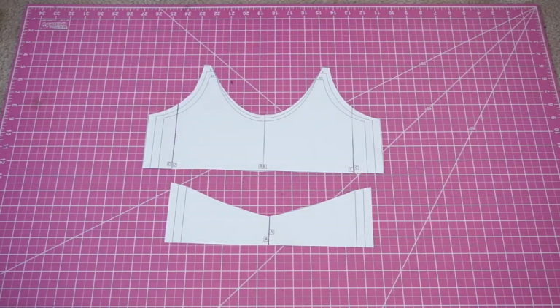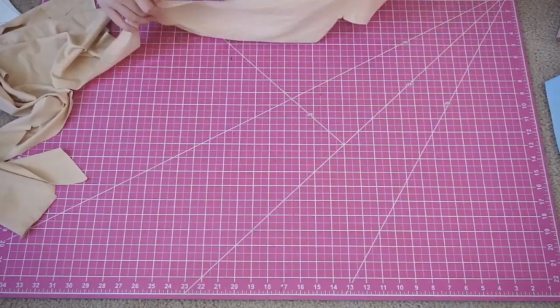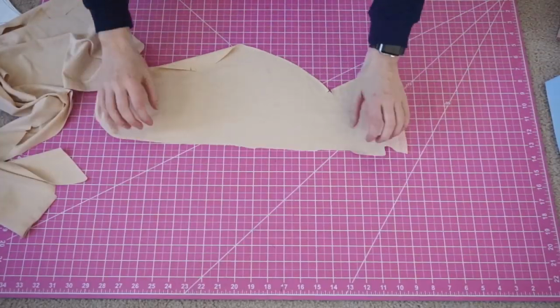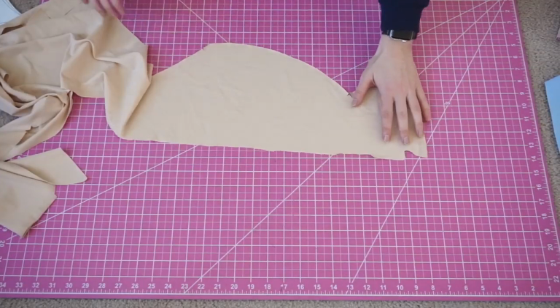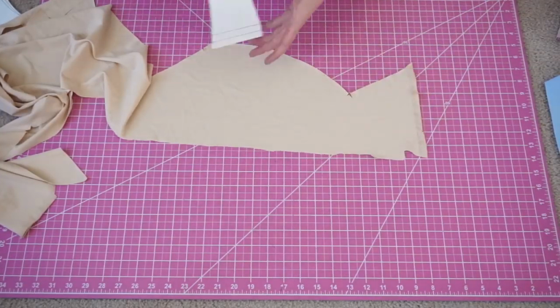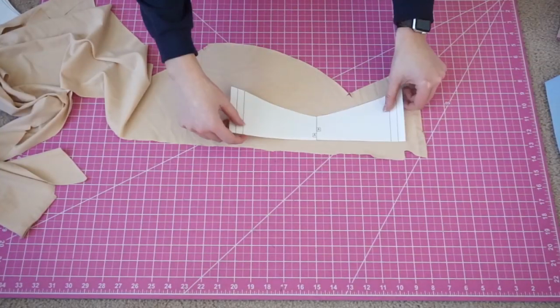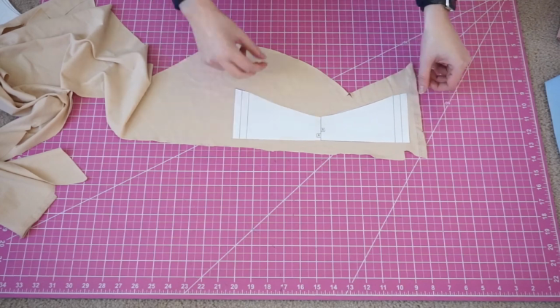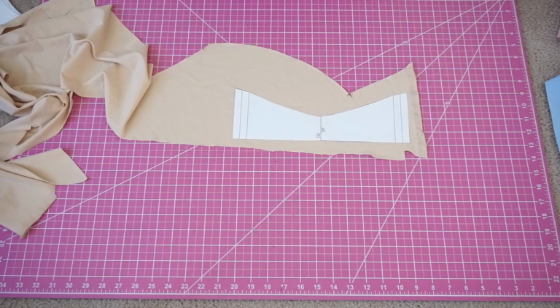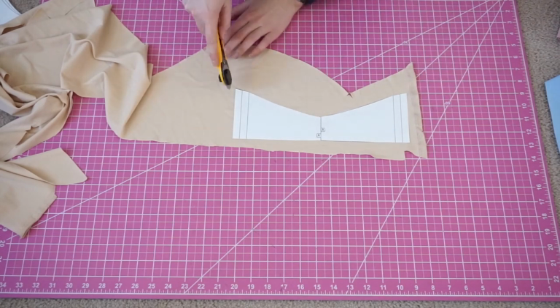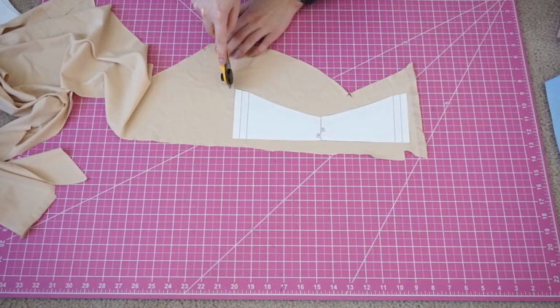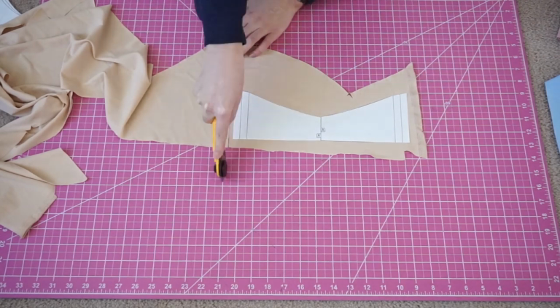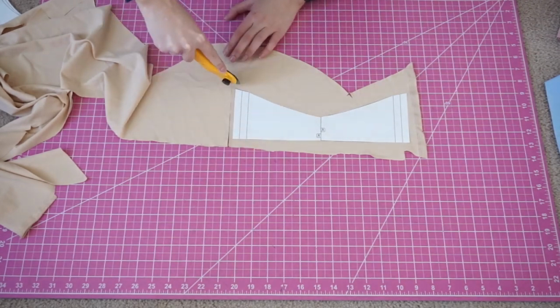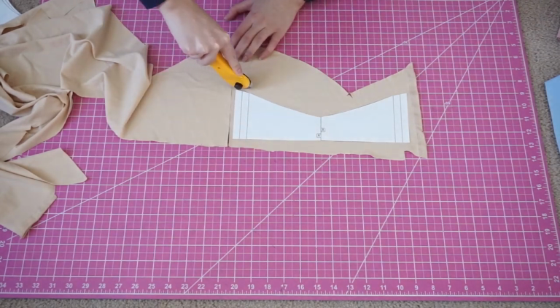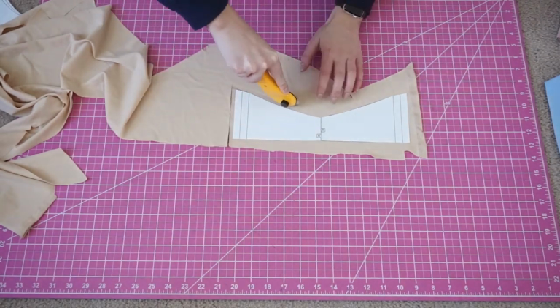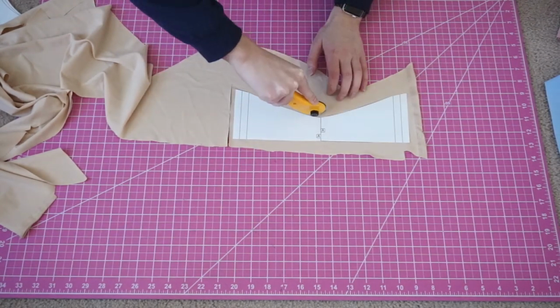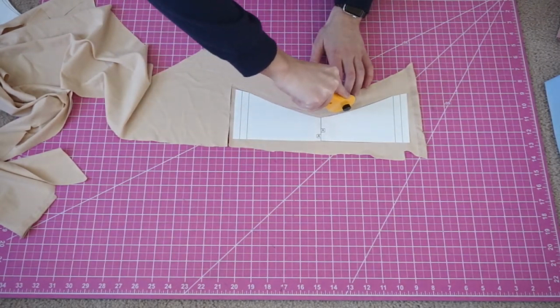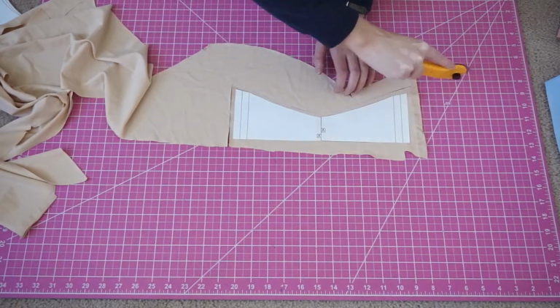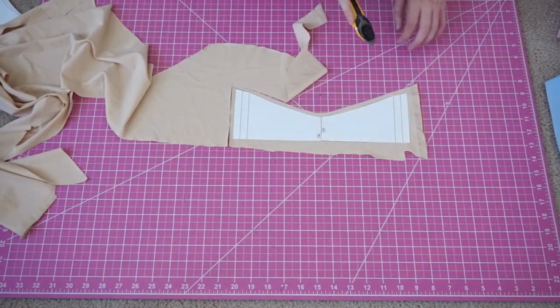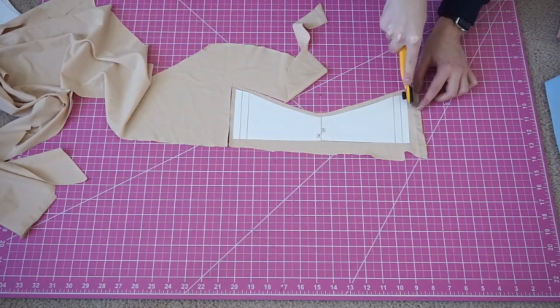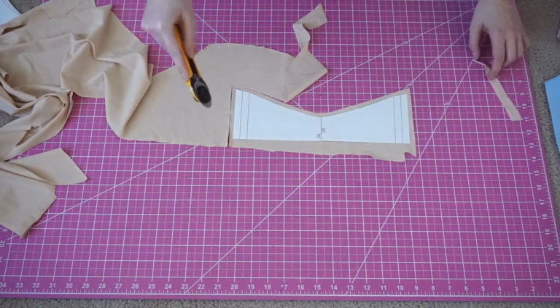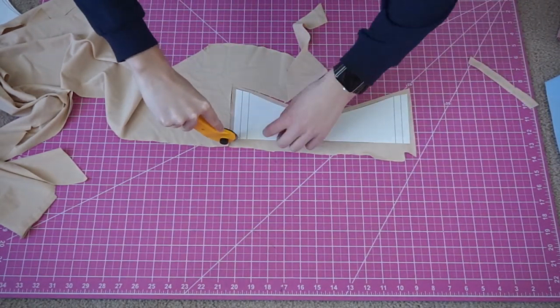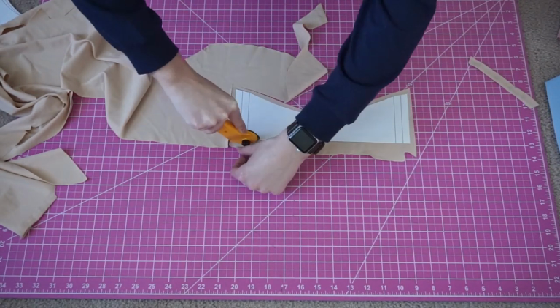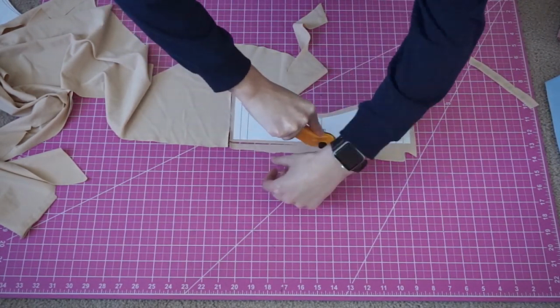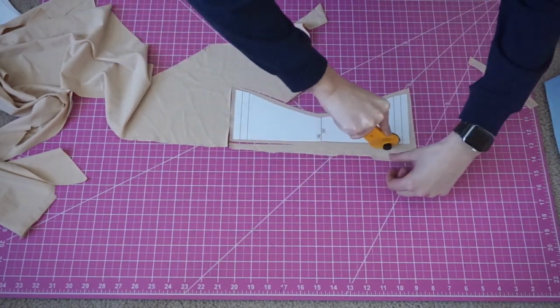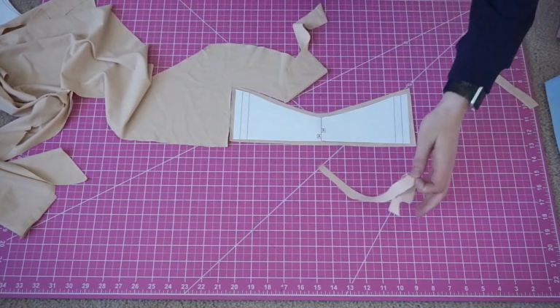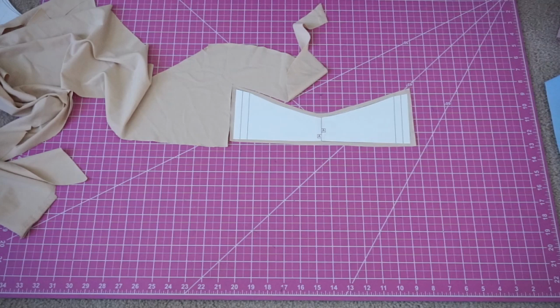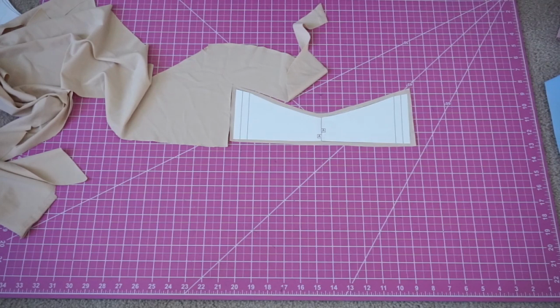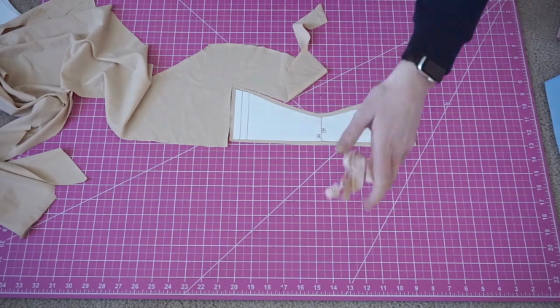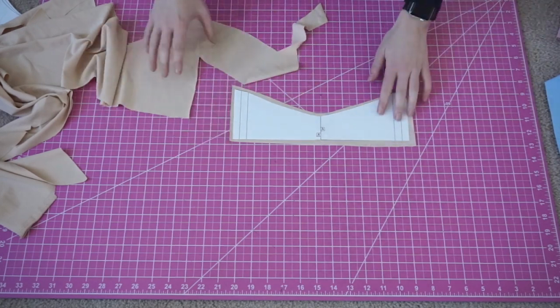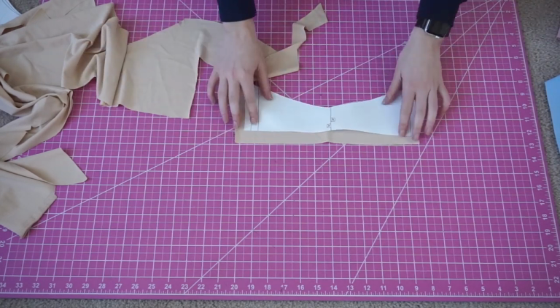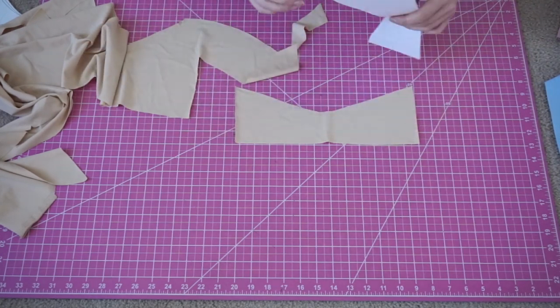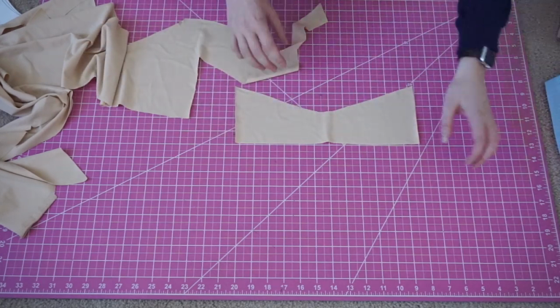First off we're going to cut our pieces. I'm making mine with removable cups, so I'm cutting two of the front and one of the back in the lining fabric.